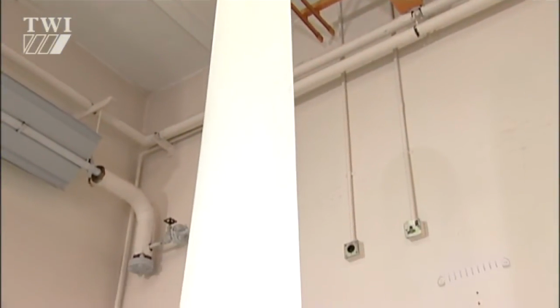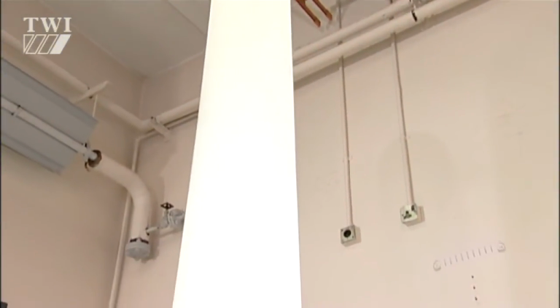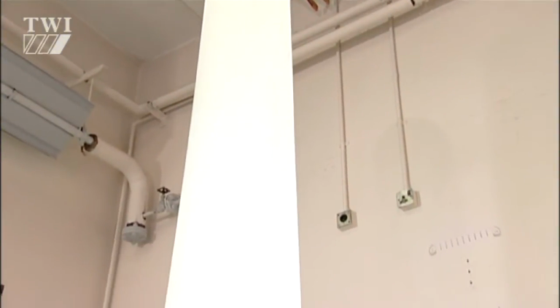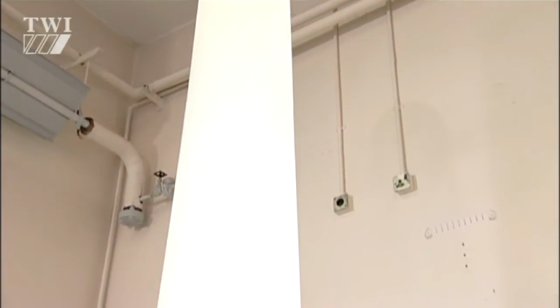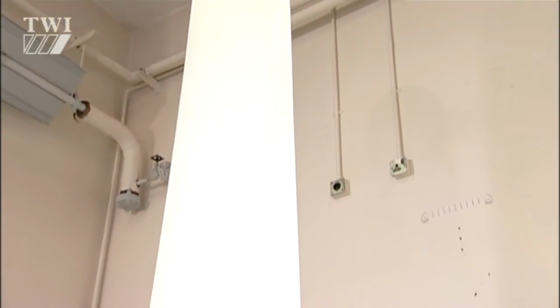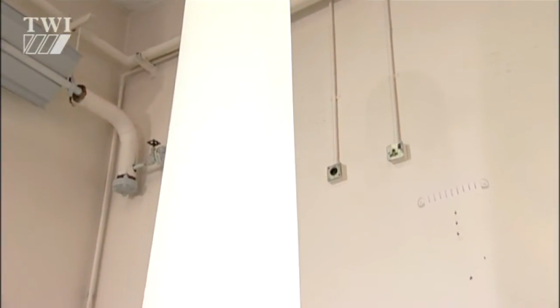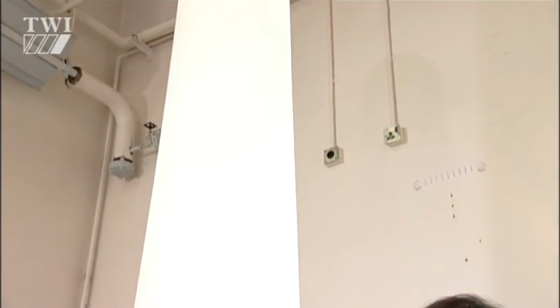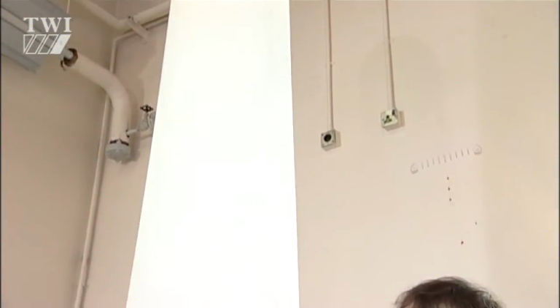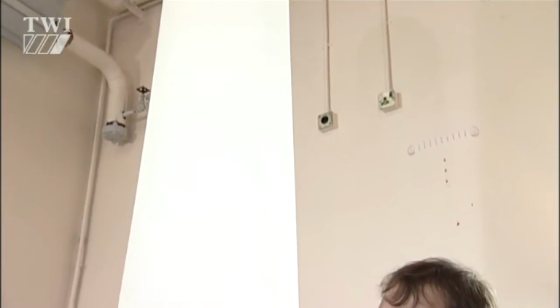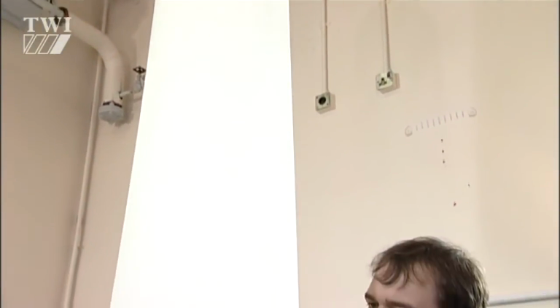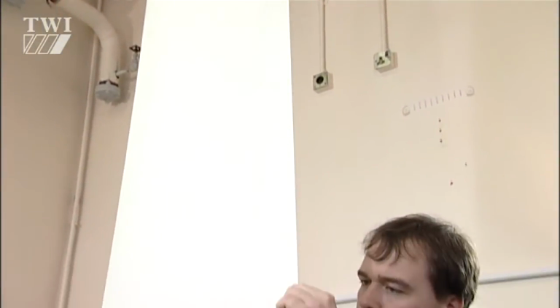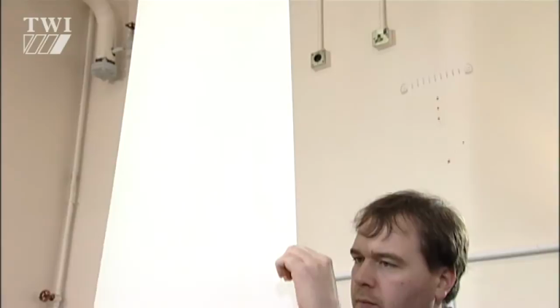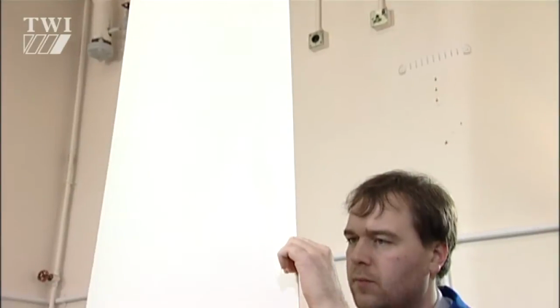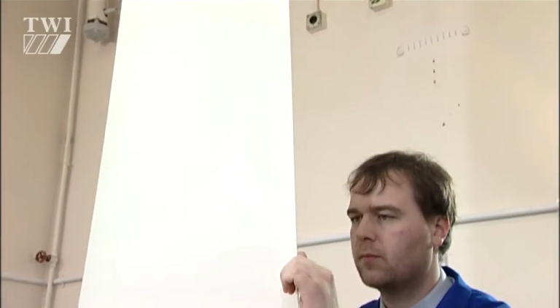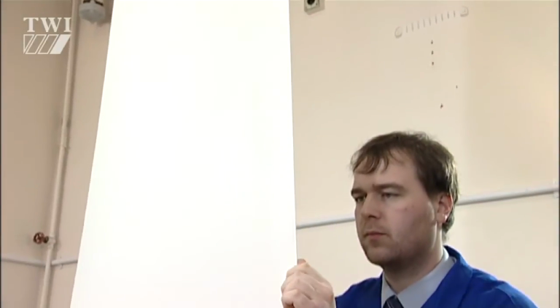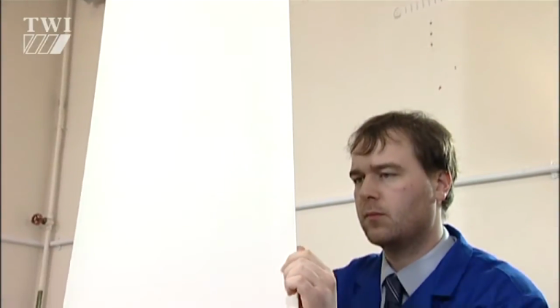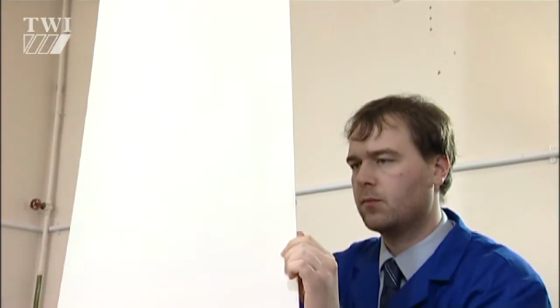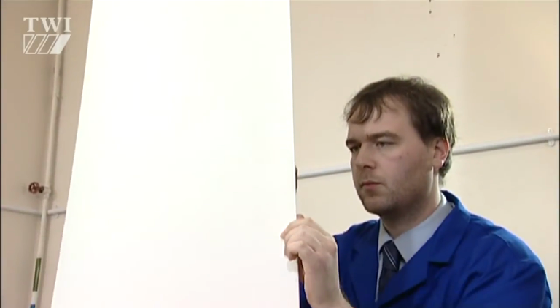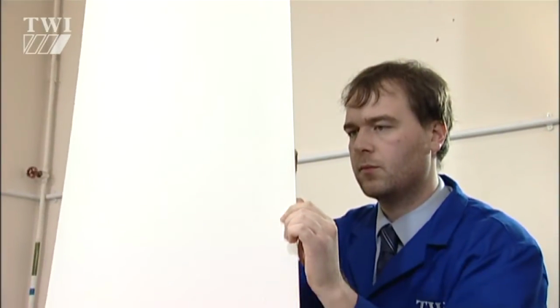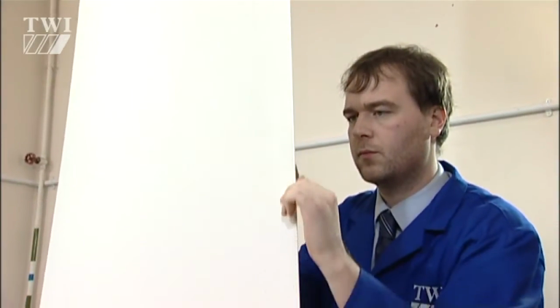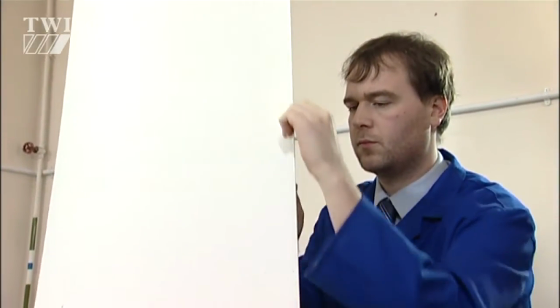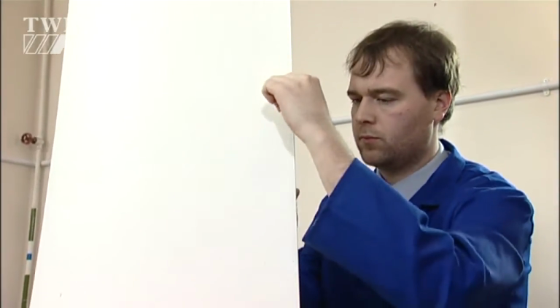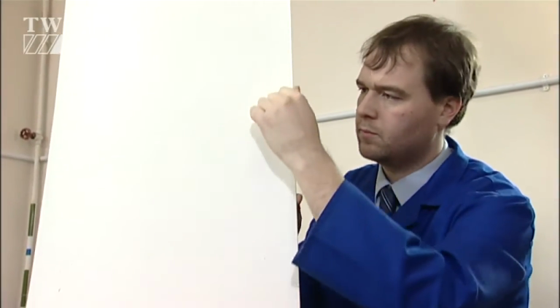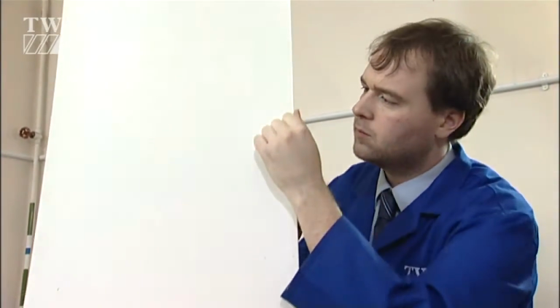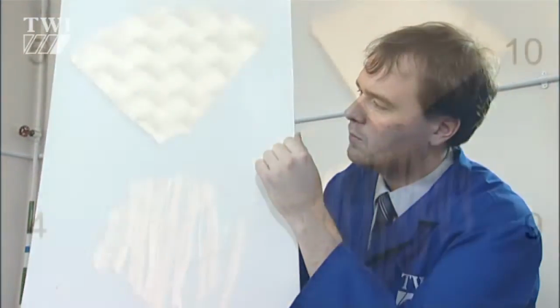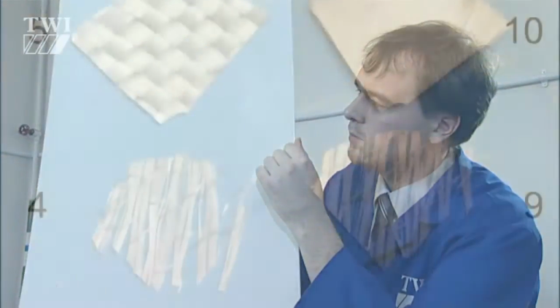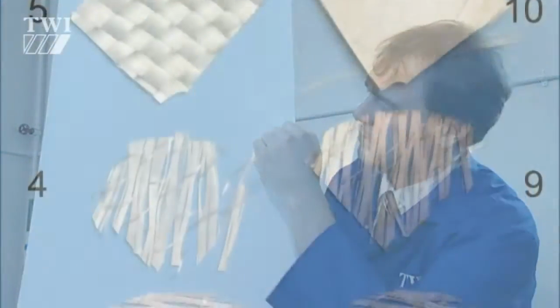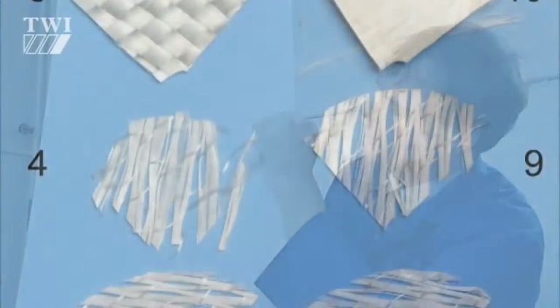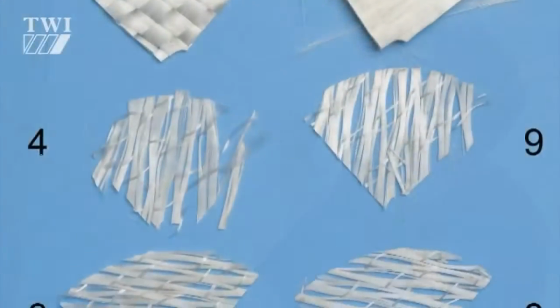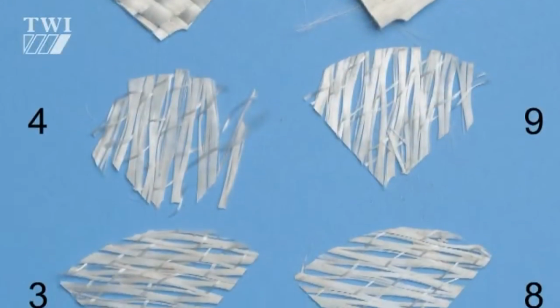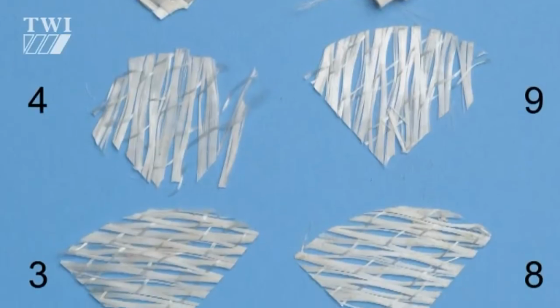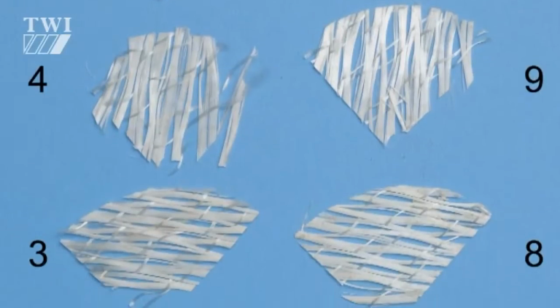The aim was to detect cracks, delaminations, and defects. Indeed, the WINTER system is able to detect fibre breakage down to two millimetres.